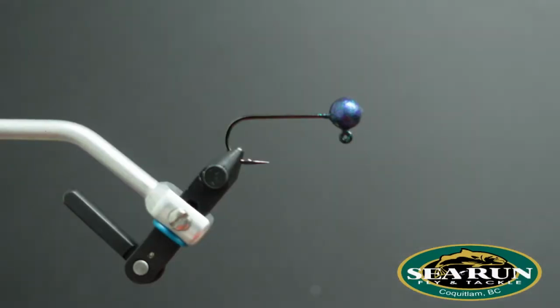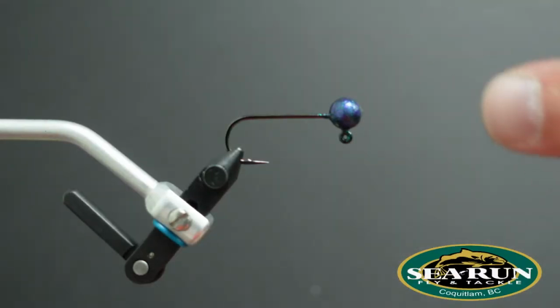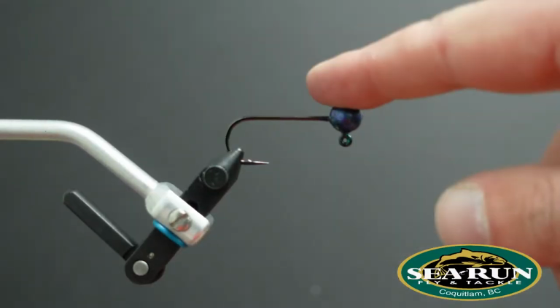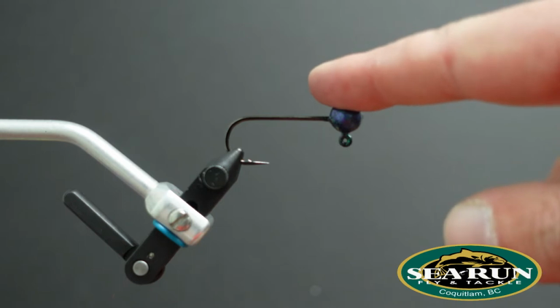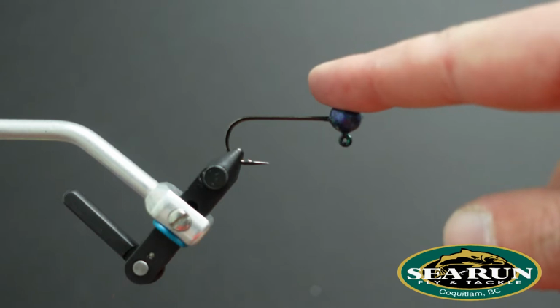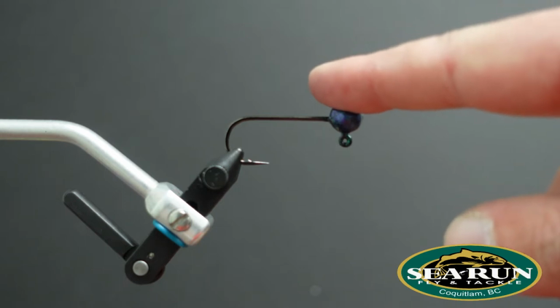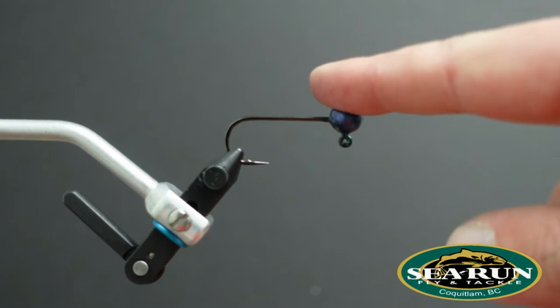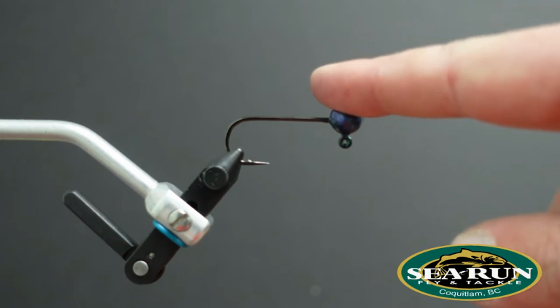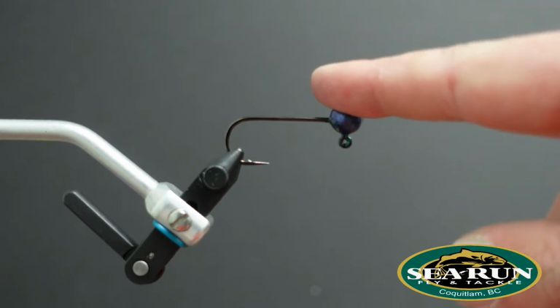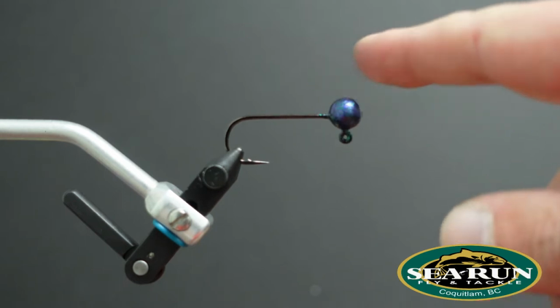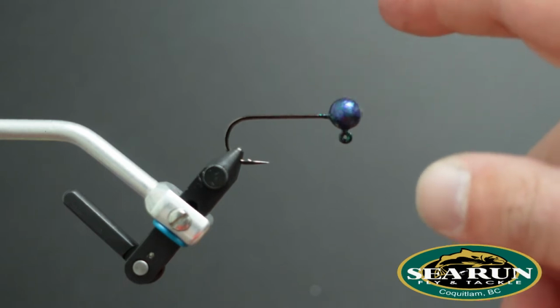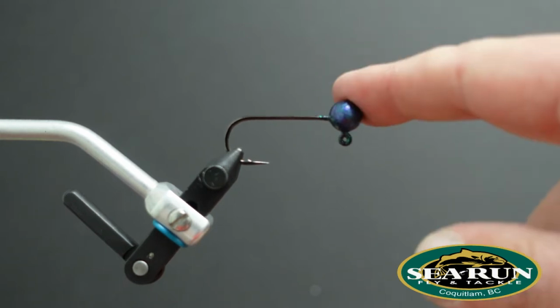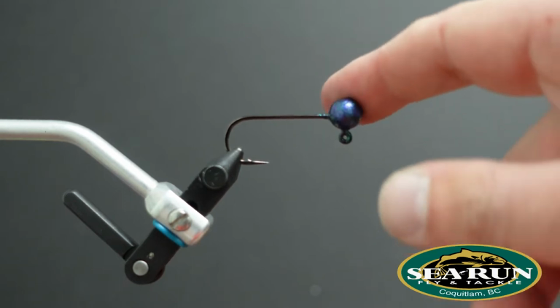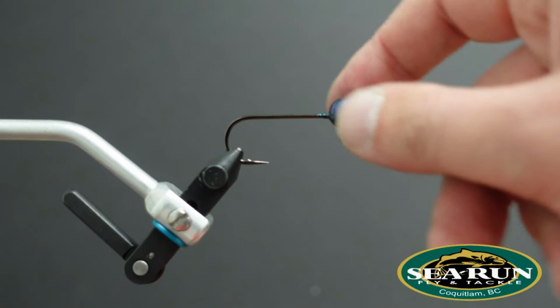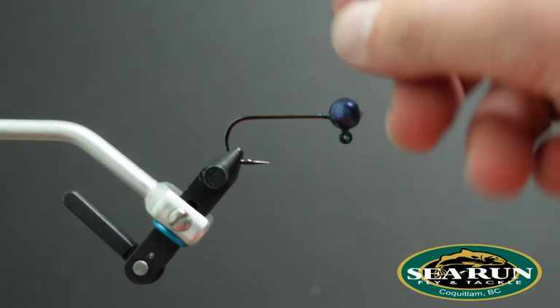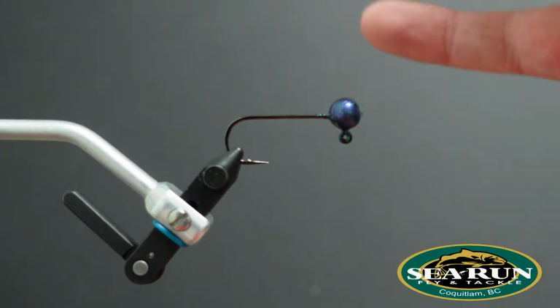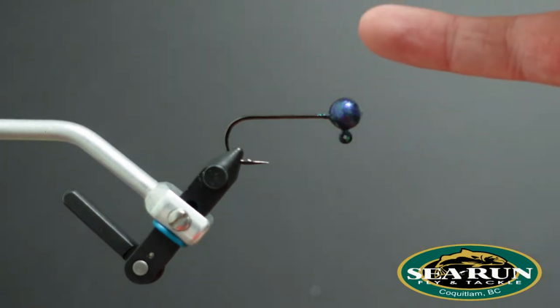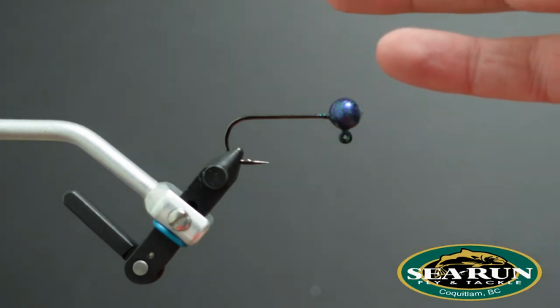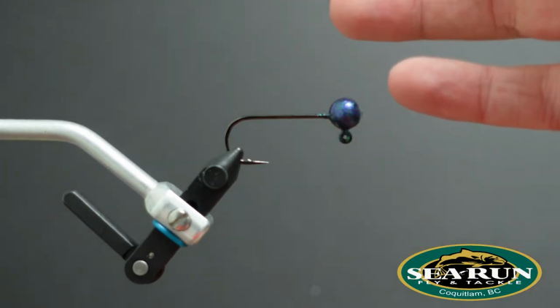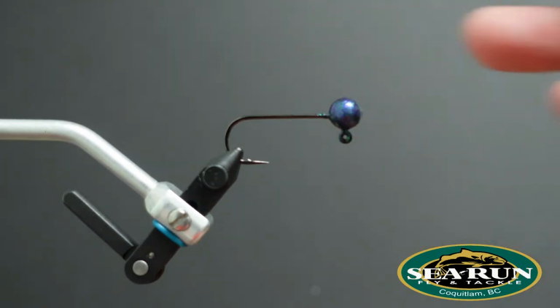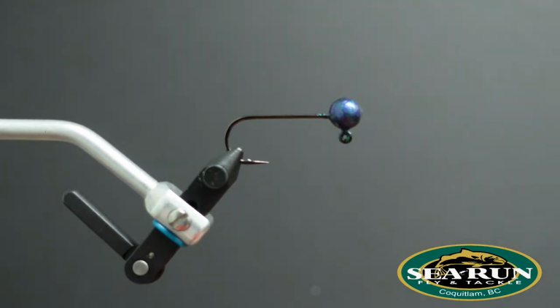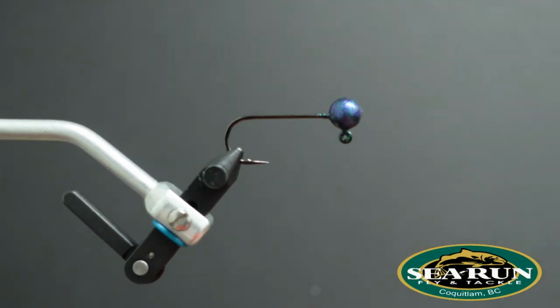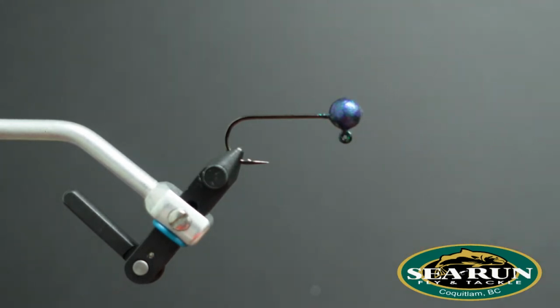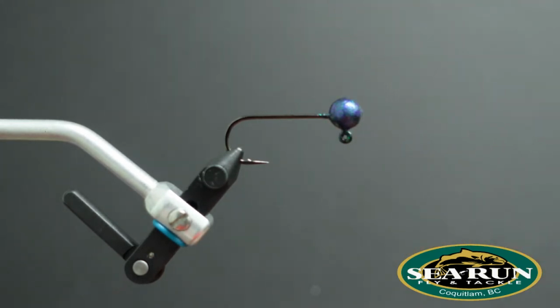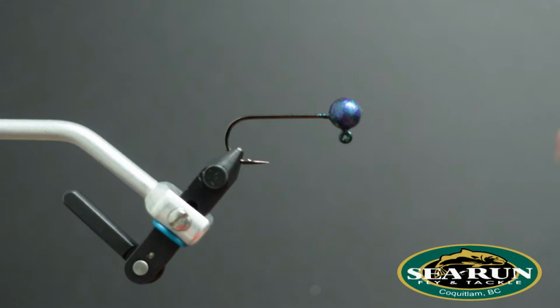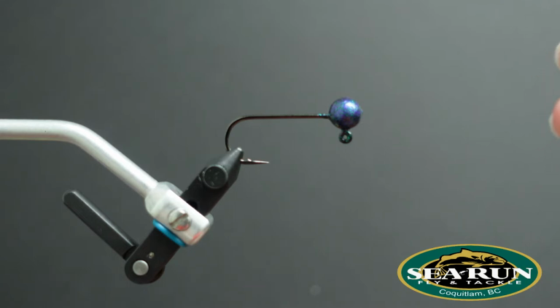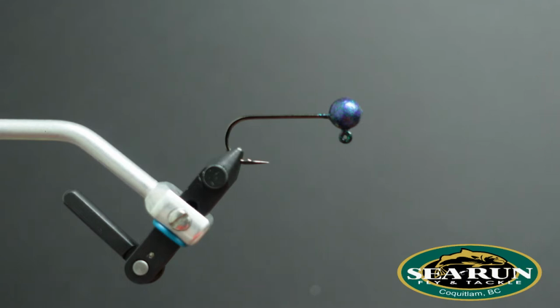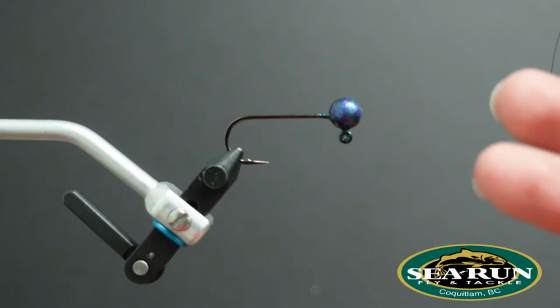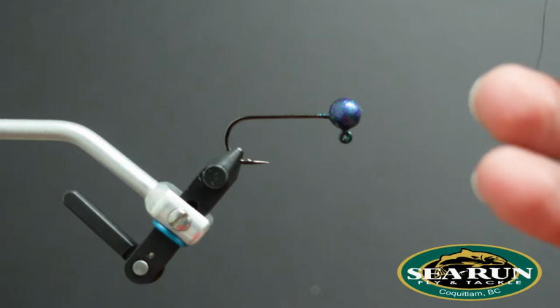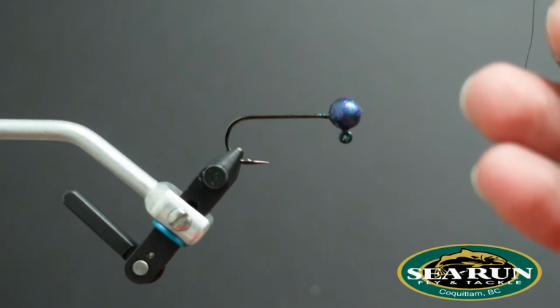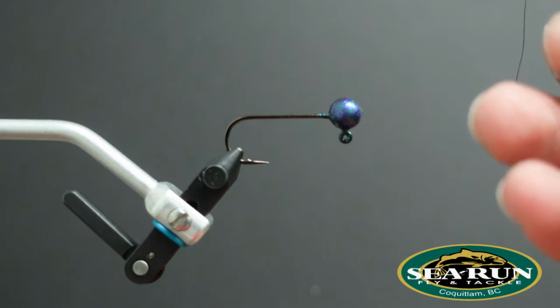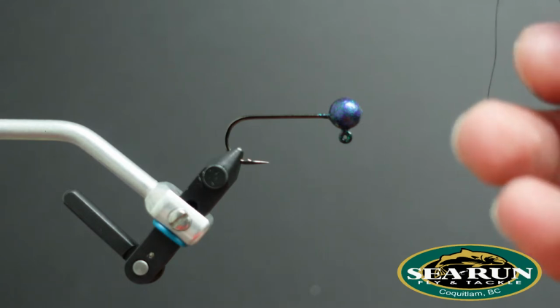So what I've got here, I've got a Complete Angler quarter-ounce jig head. Just a color to sort of coincide with the material colors that I'm going to be using for this jig. For tying thread, in this case I'm just using a regular six-aught uni thread.